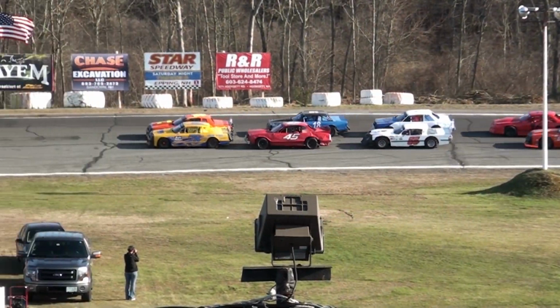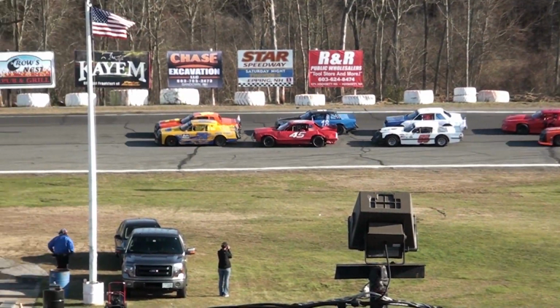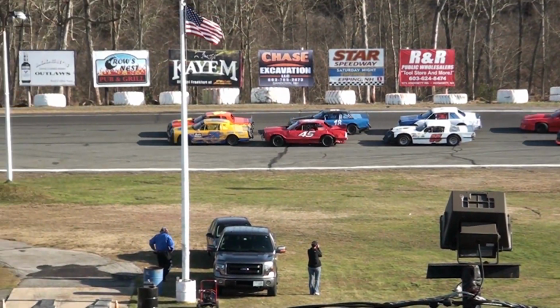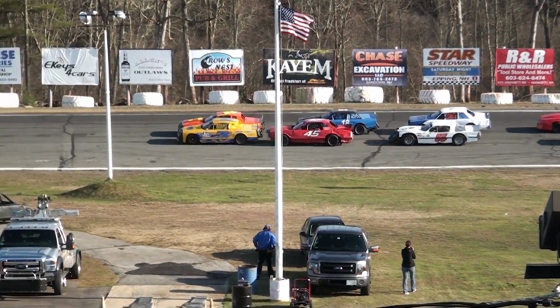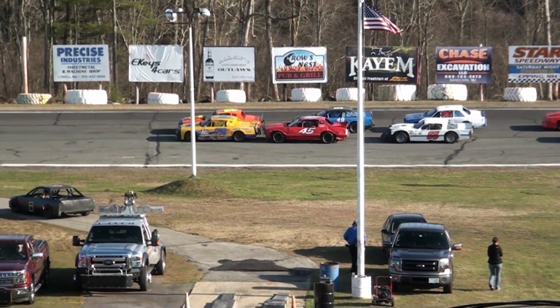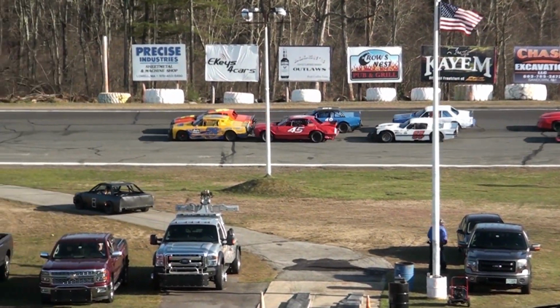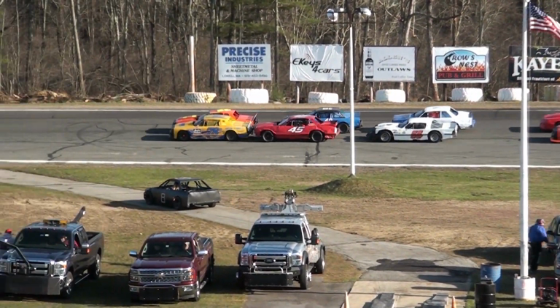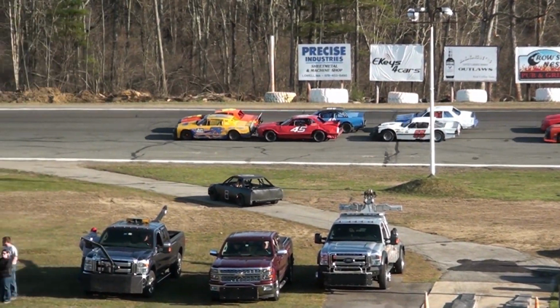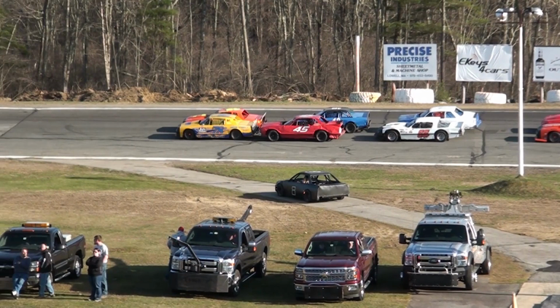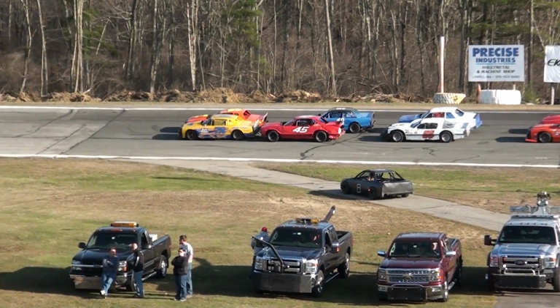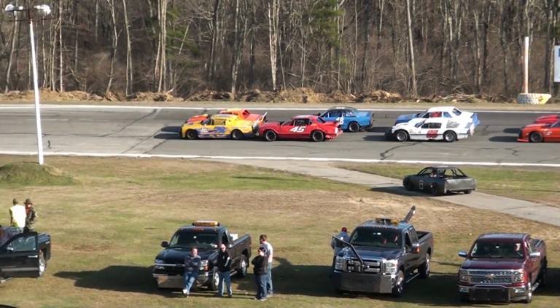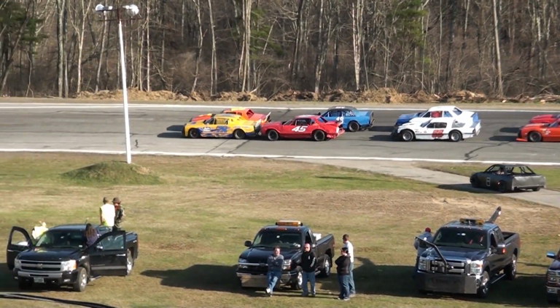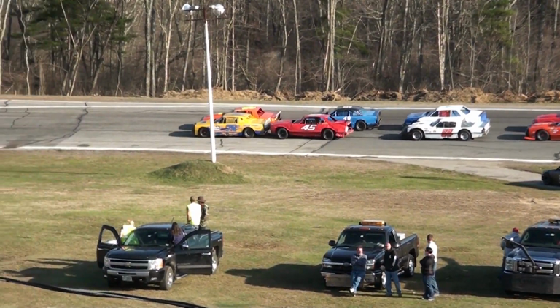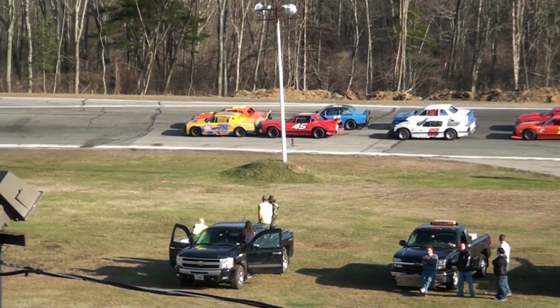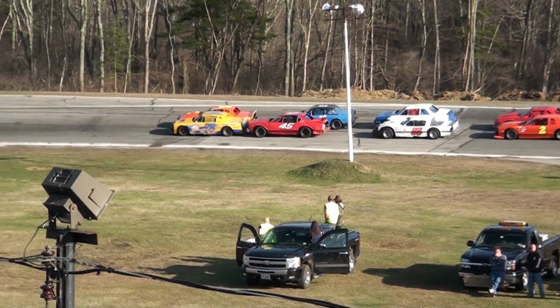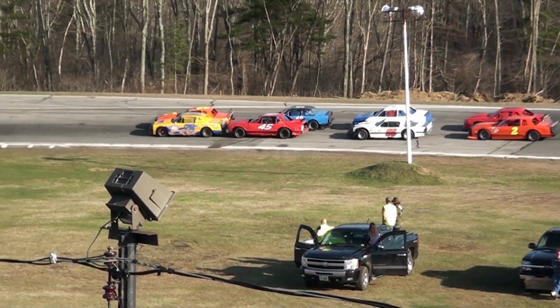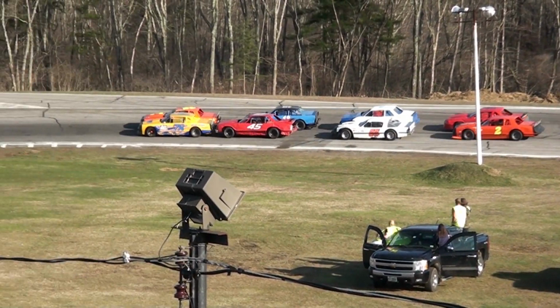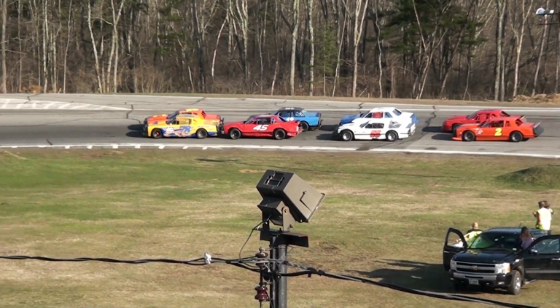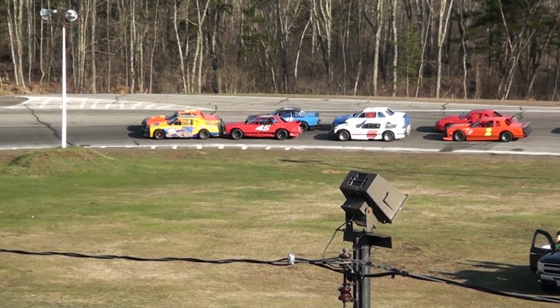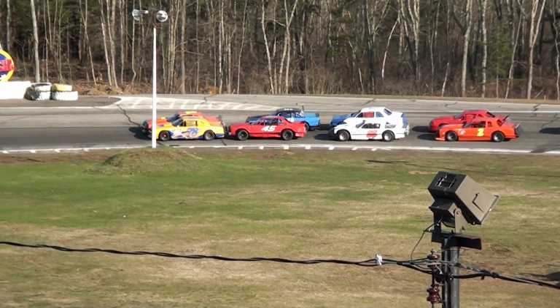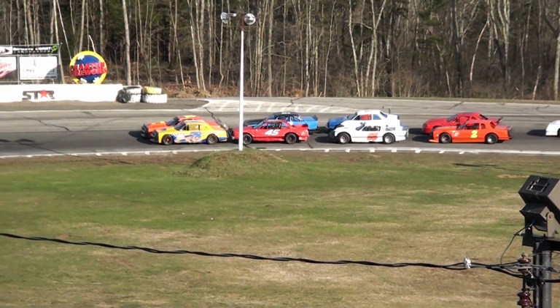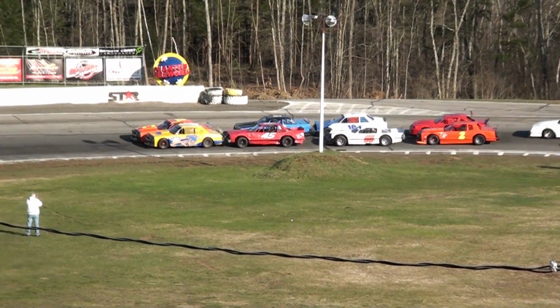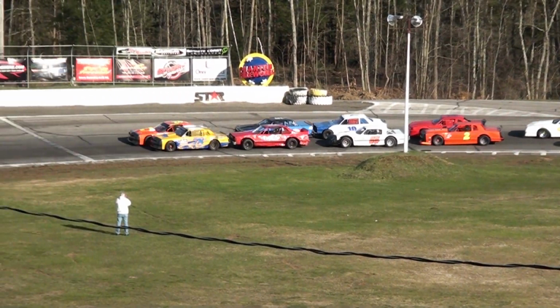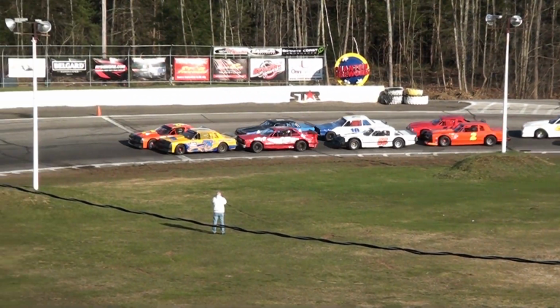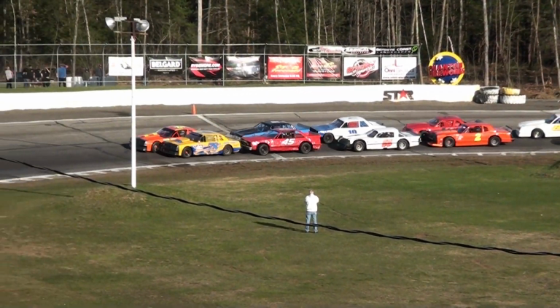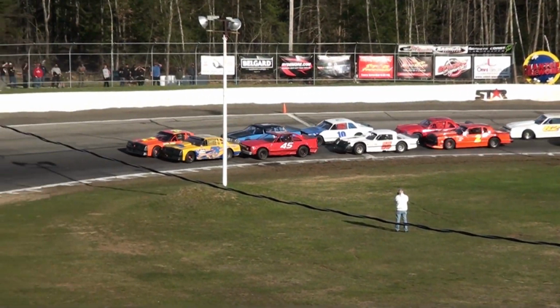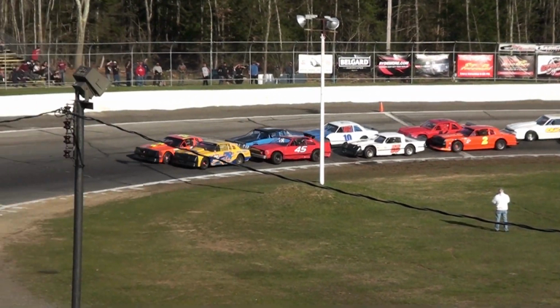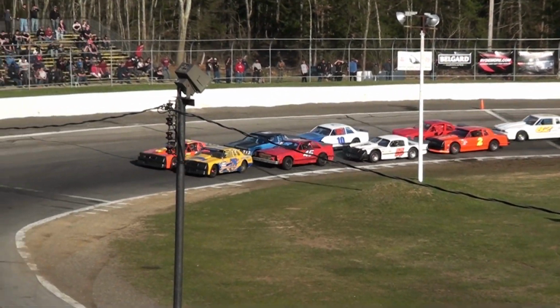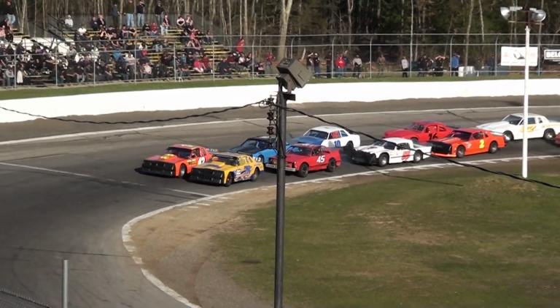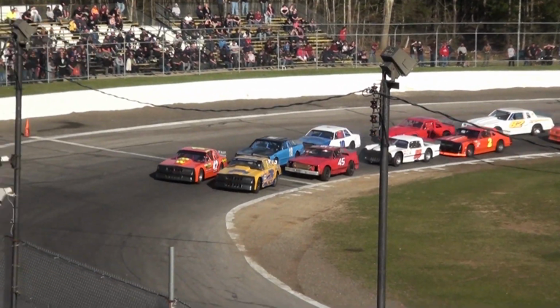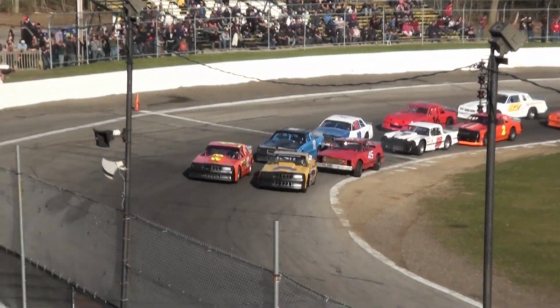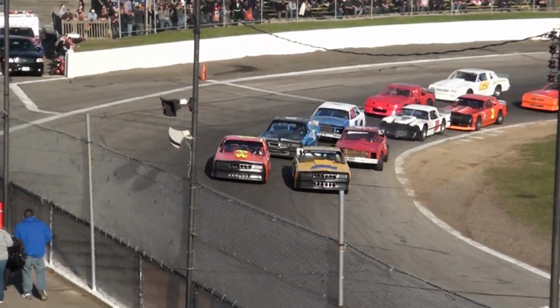The Dufinects on the front row — Steve on the inside and the 78D Uncle Russ Dufinect on the outside, and Mike White on 42. A stacked field of Strictly Stocks on hand today. Green flag set to fly for the Quicker with Slicker Dash number one. Green flag in the air, run away.